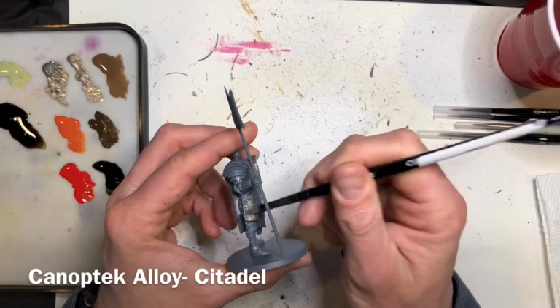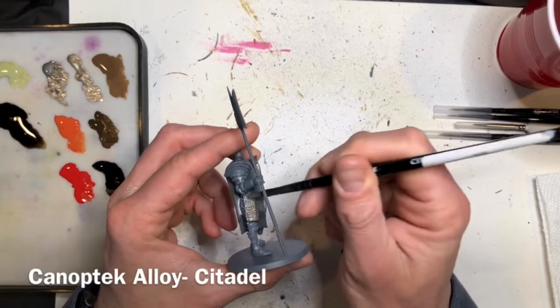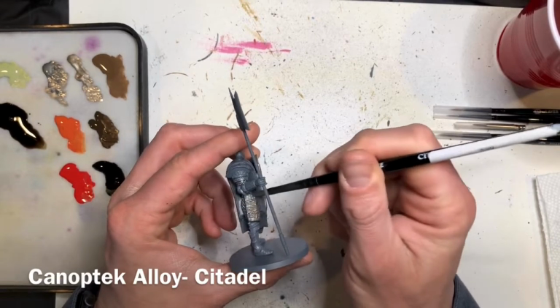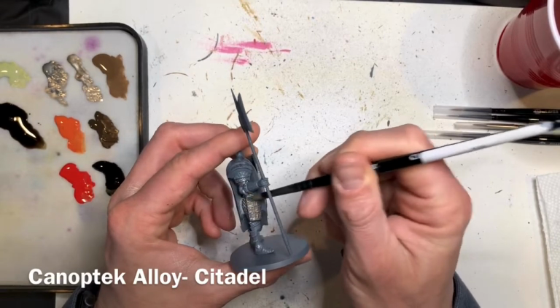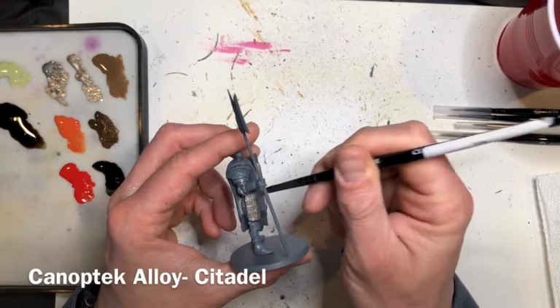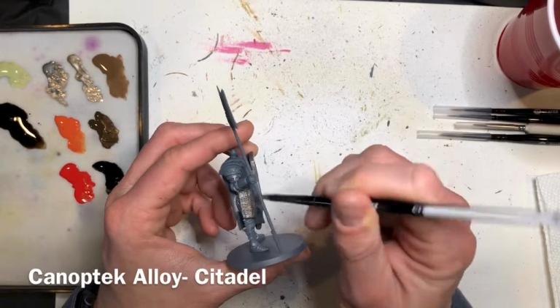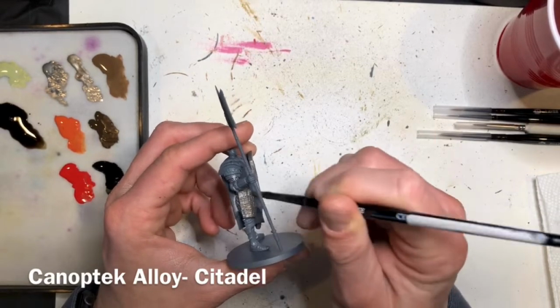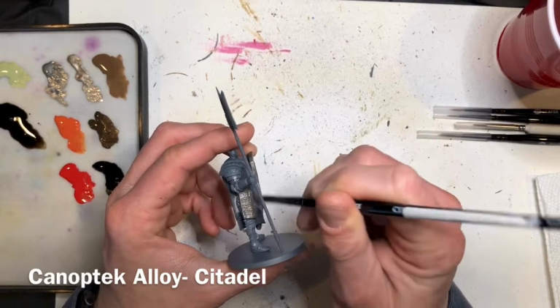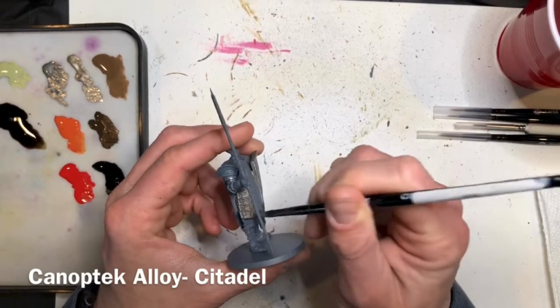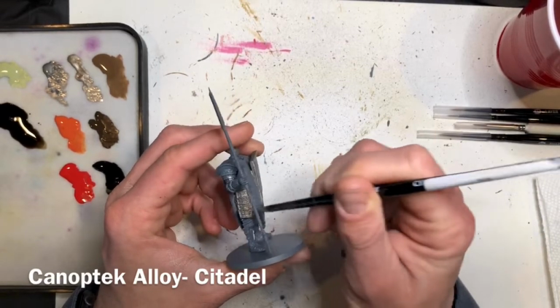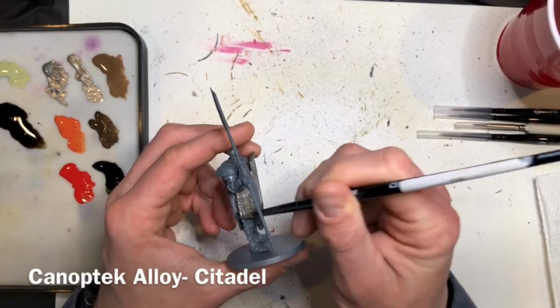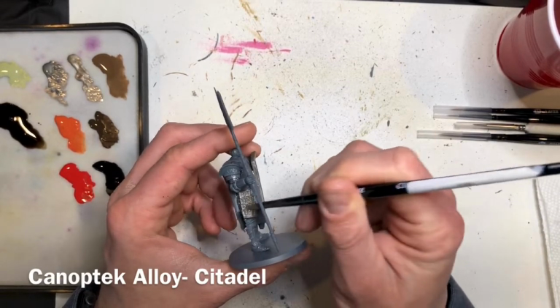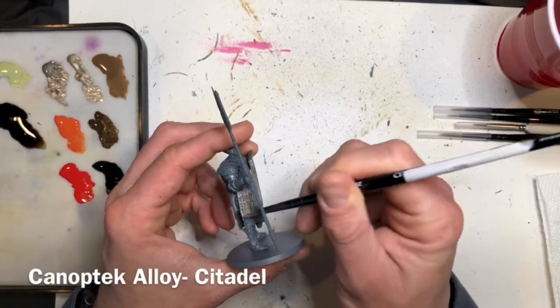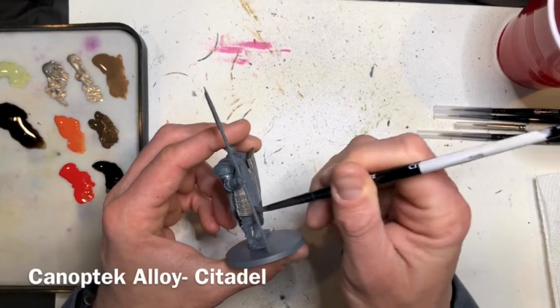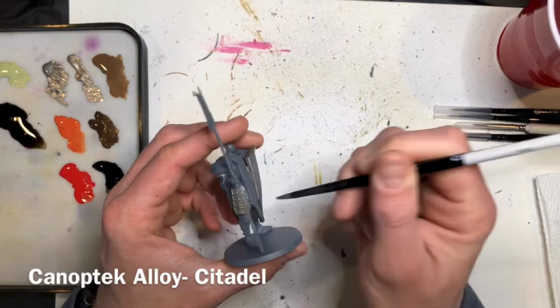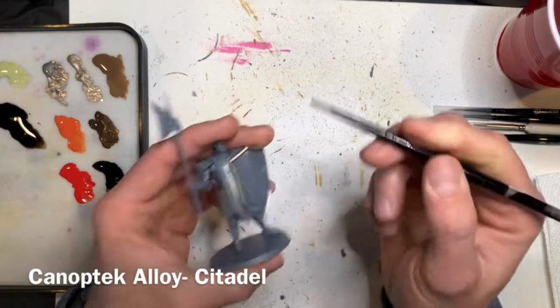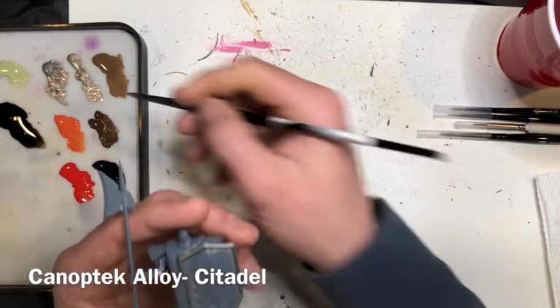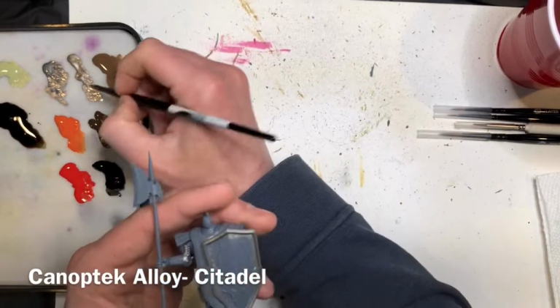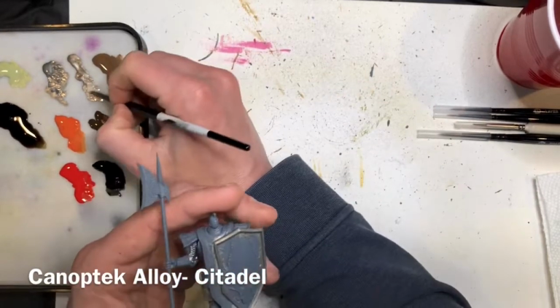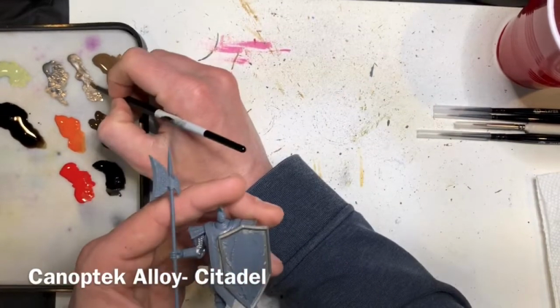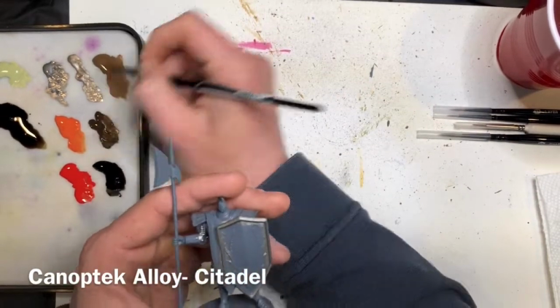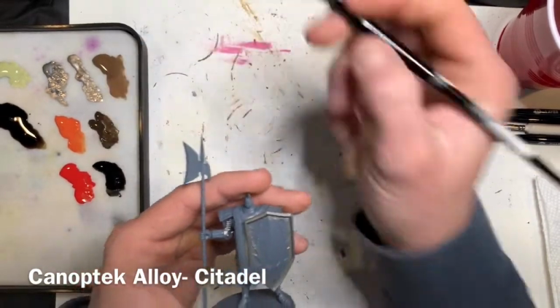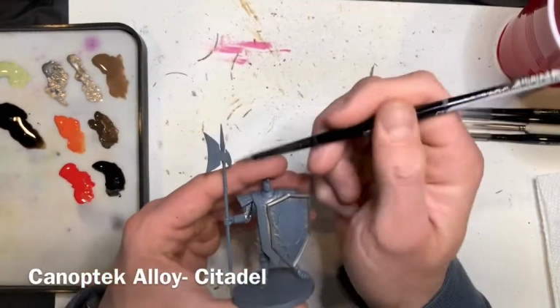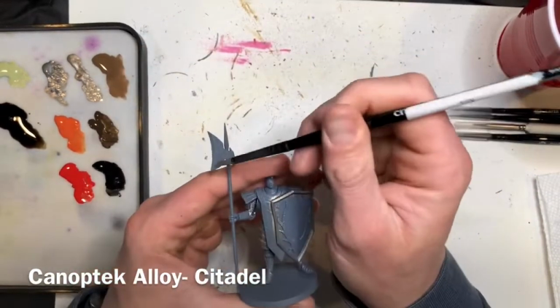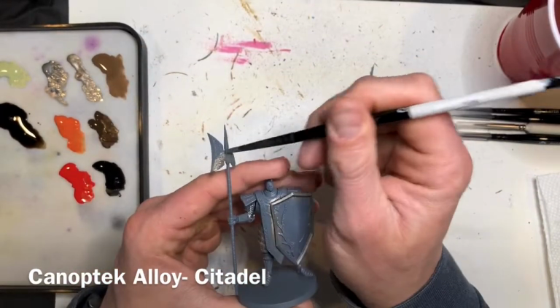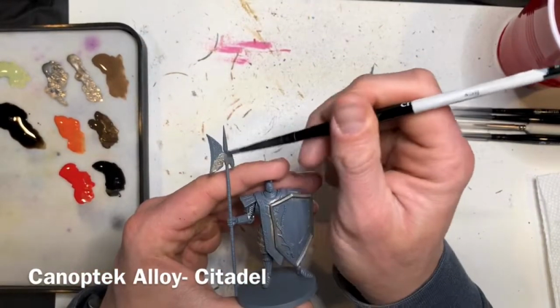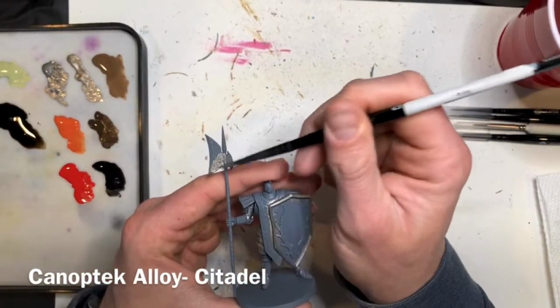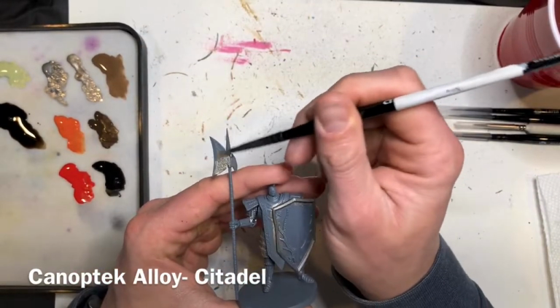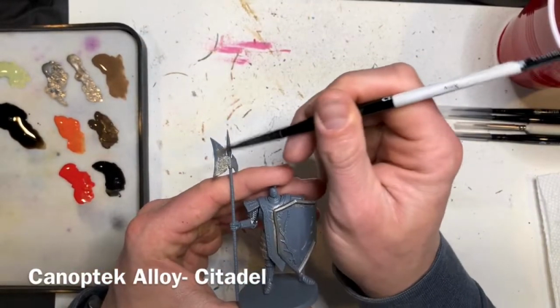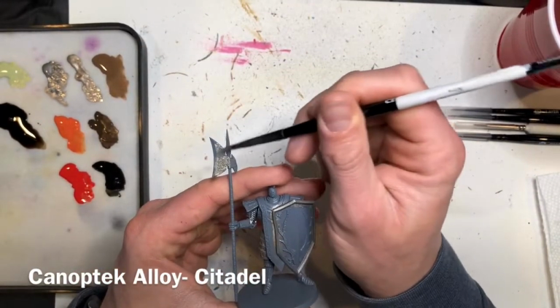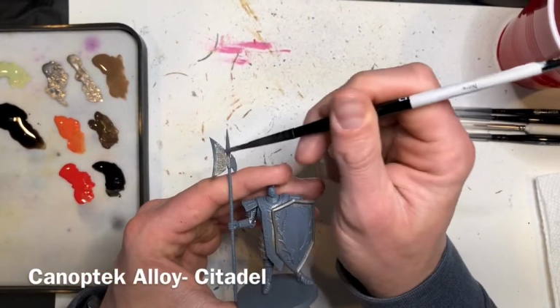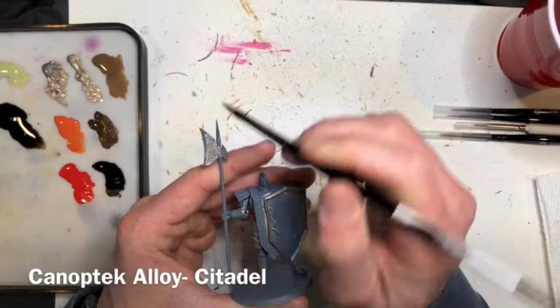Once you get that first coat applied and it's completely dry, have a look around the model and cover any areas that need to be filled in.